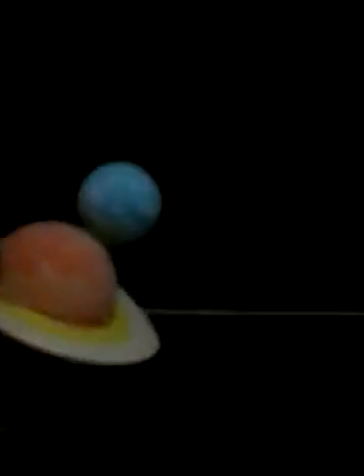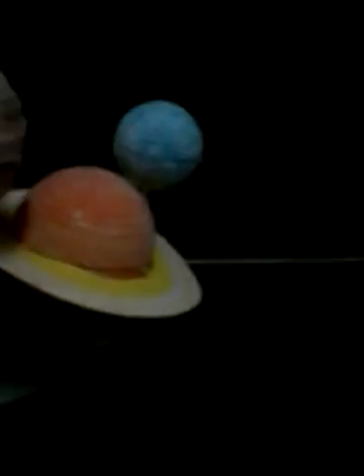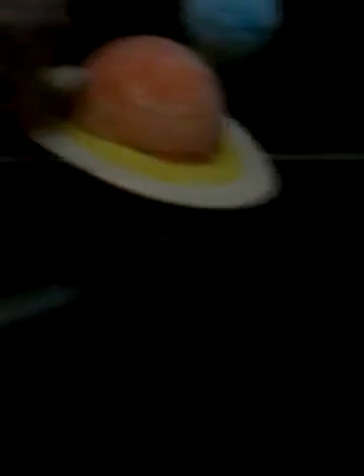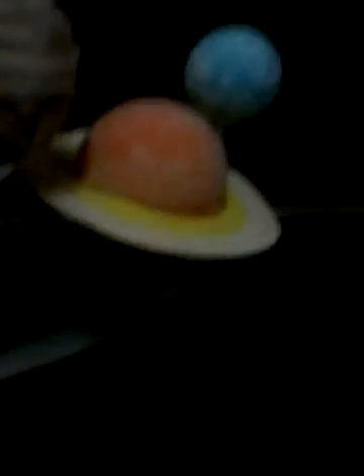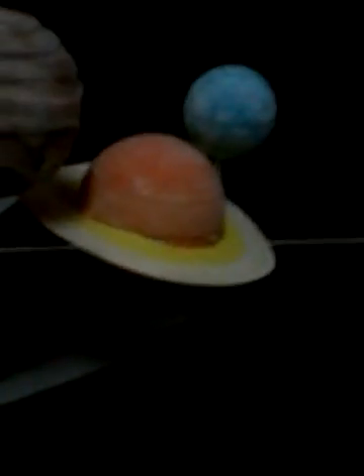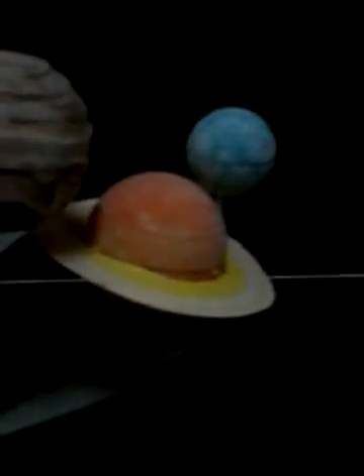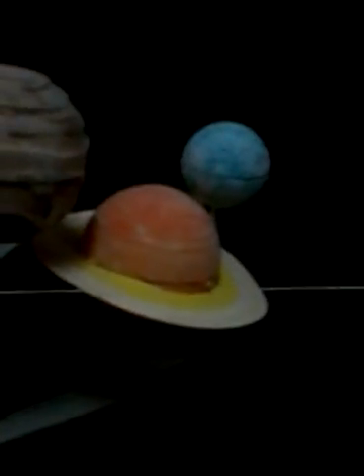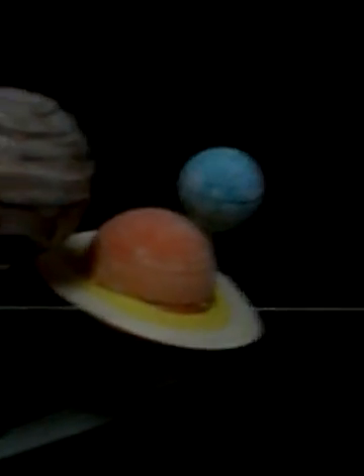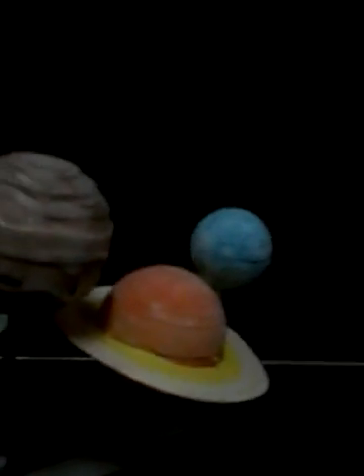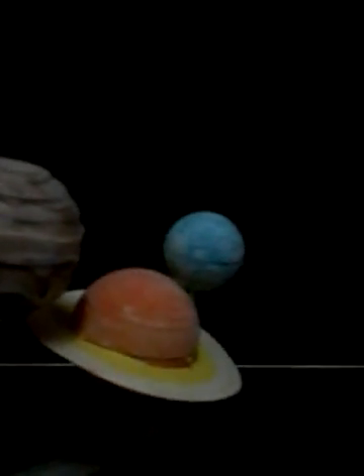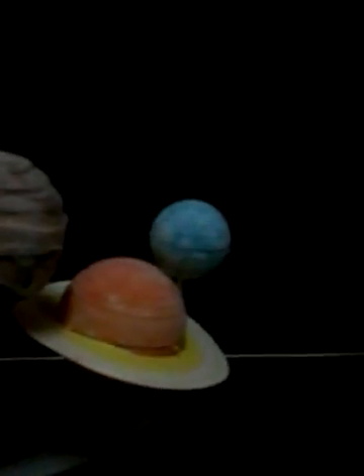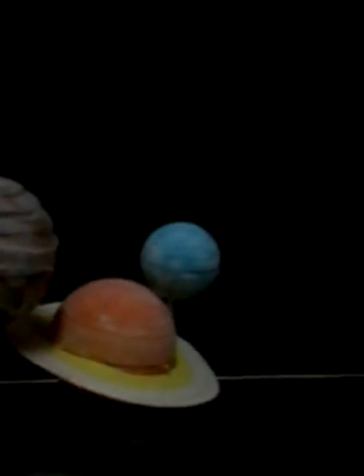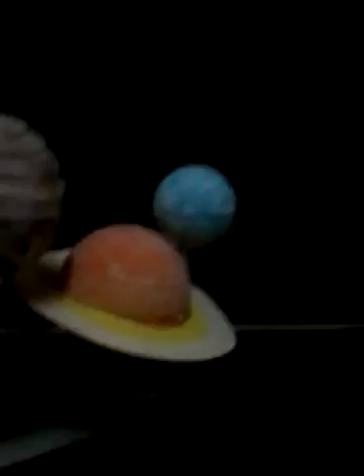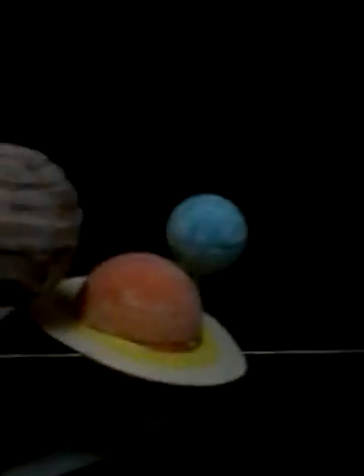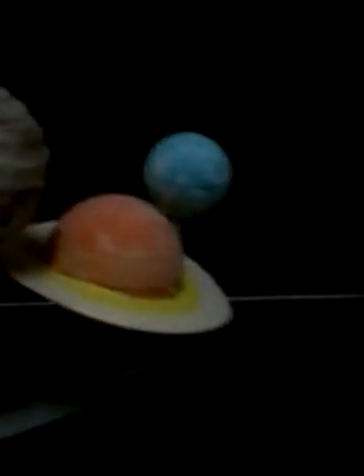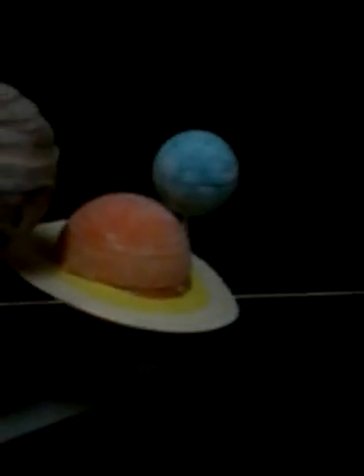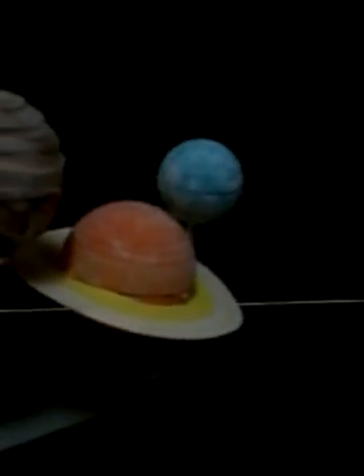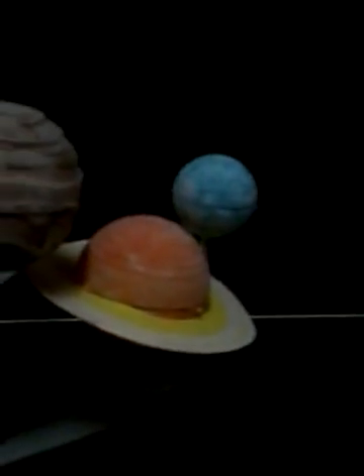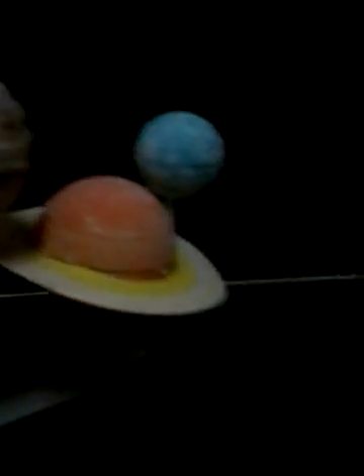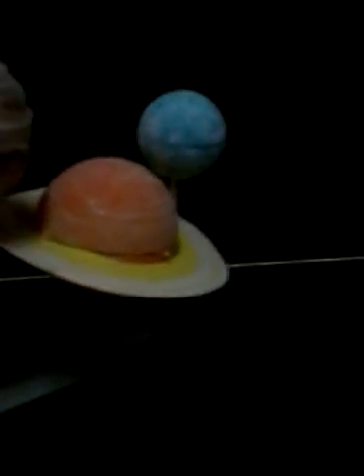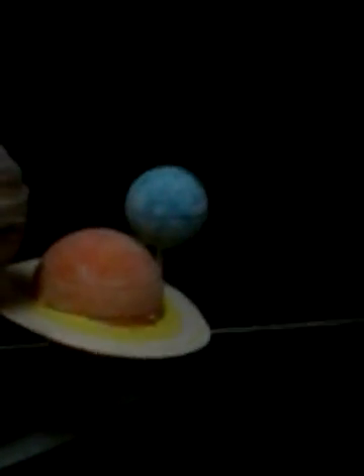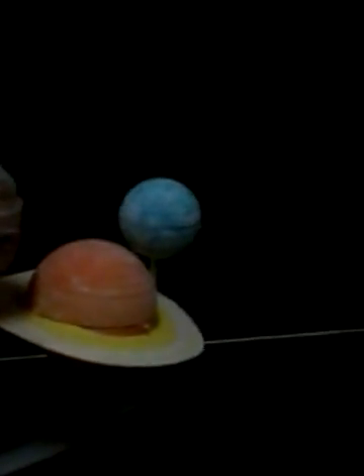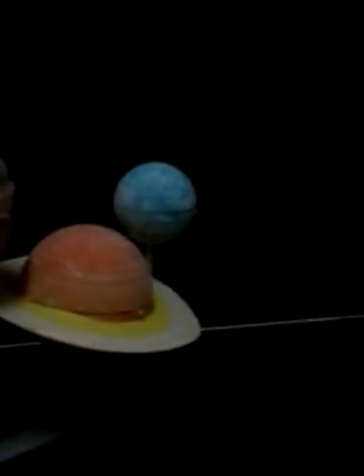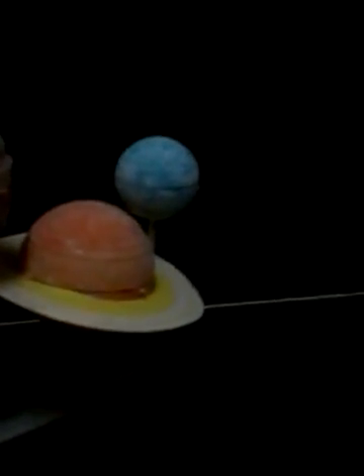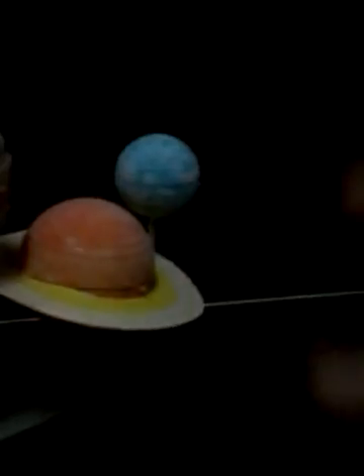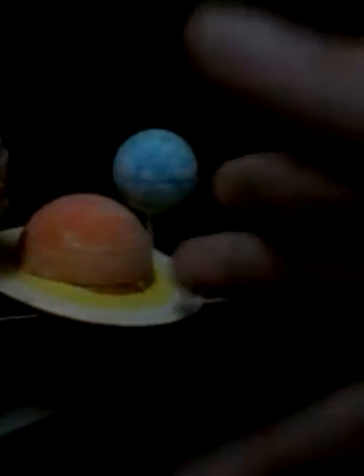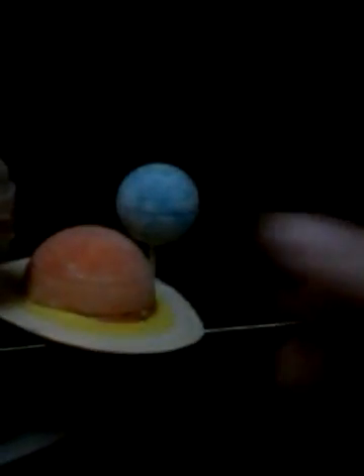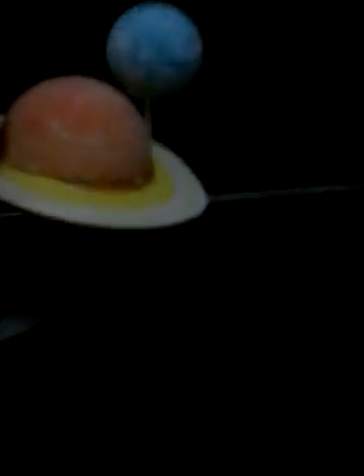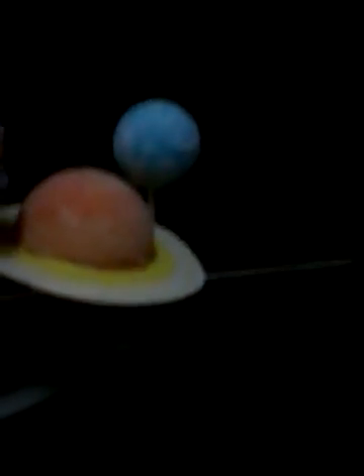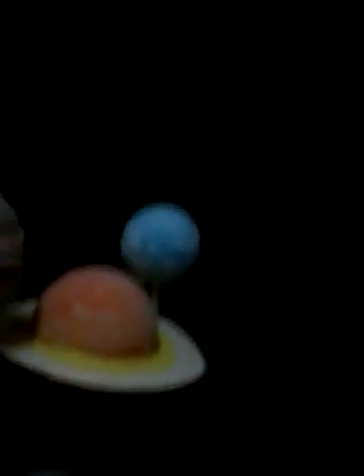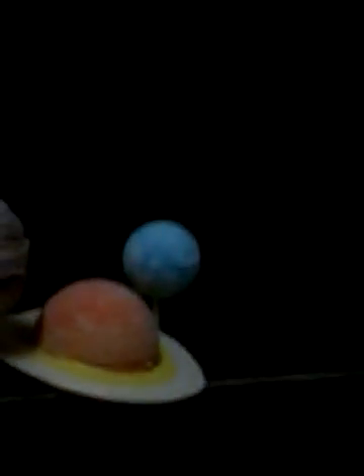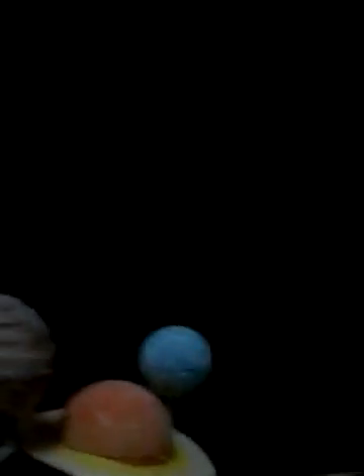Next, Saturn. Saturn is made of ice and rocks and has a giant, beautiful ring. It is the second largest planet.